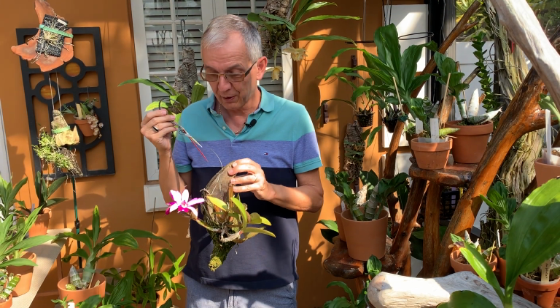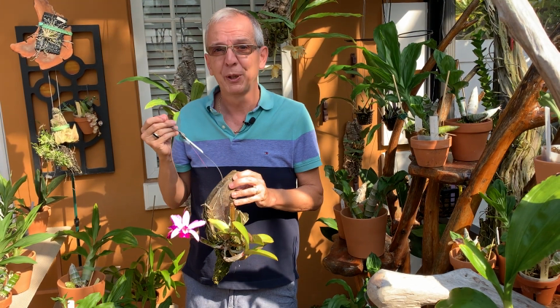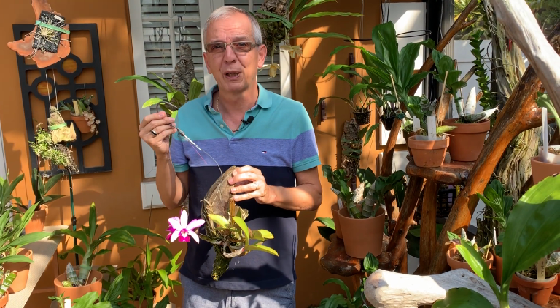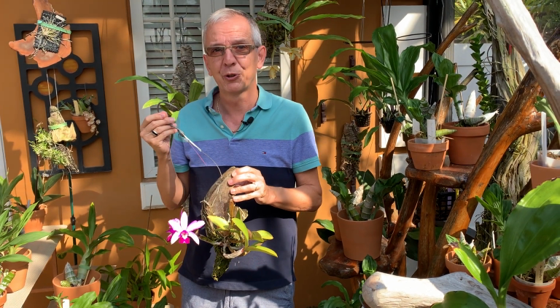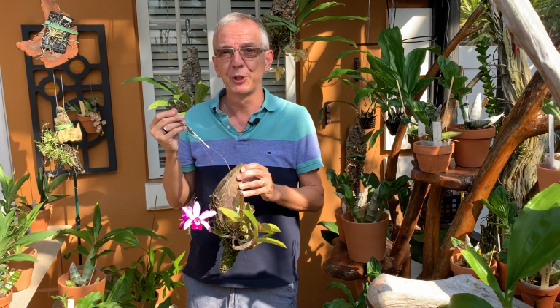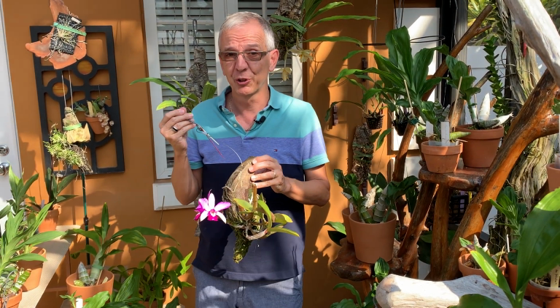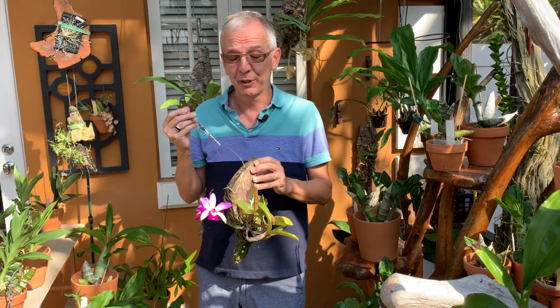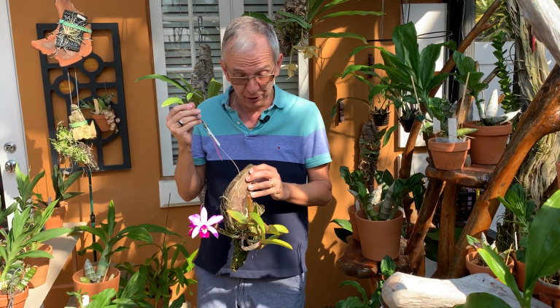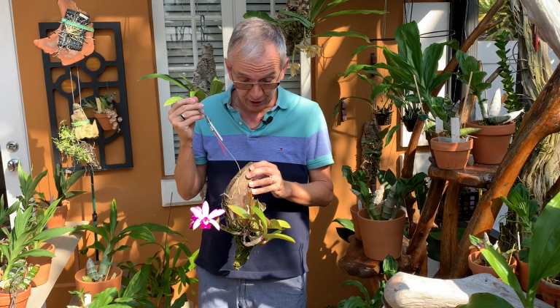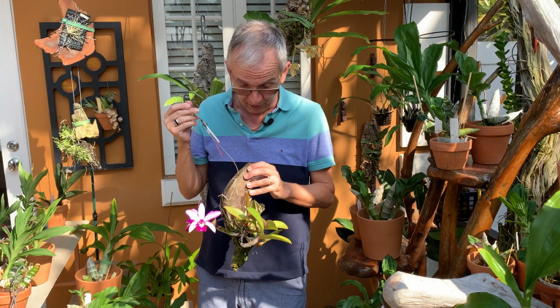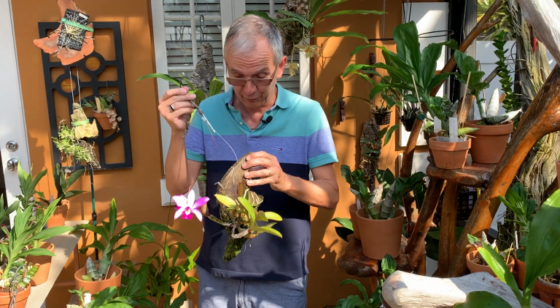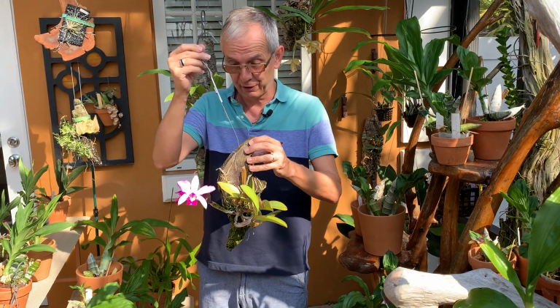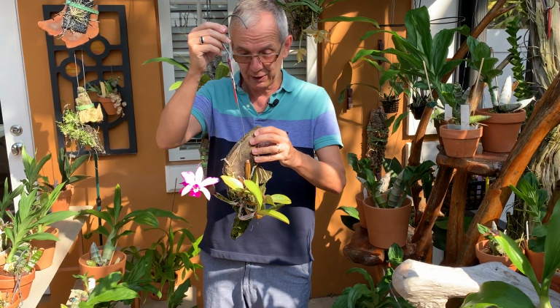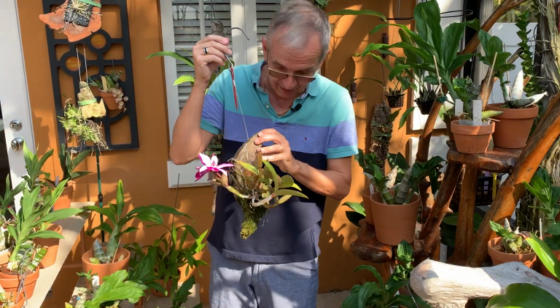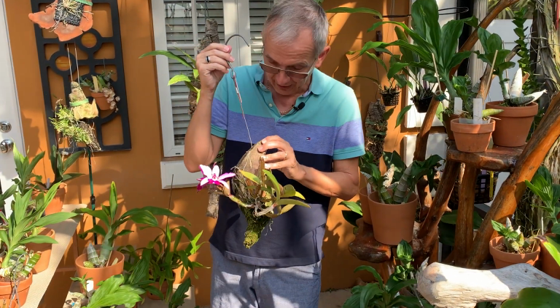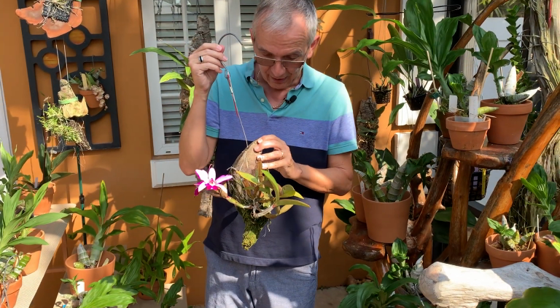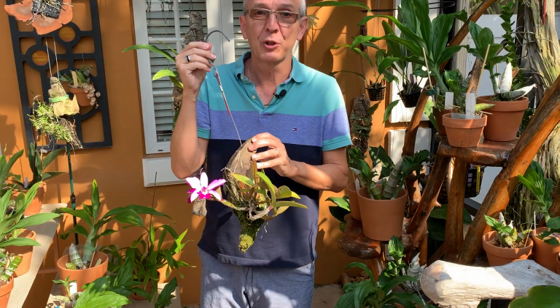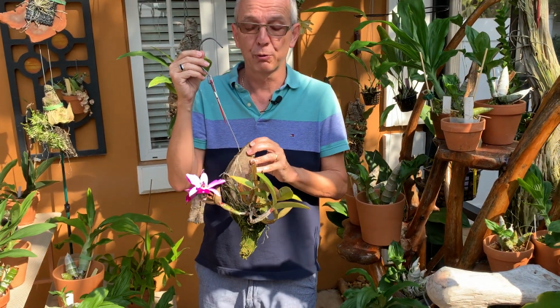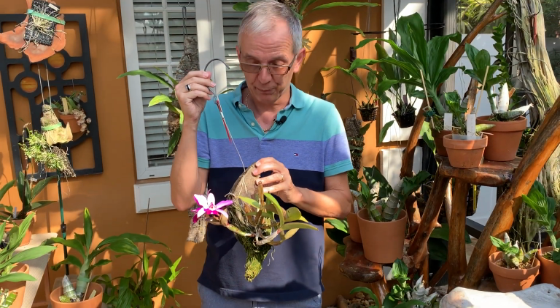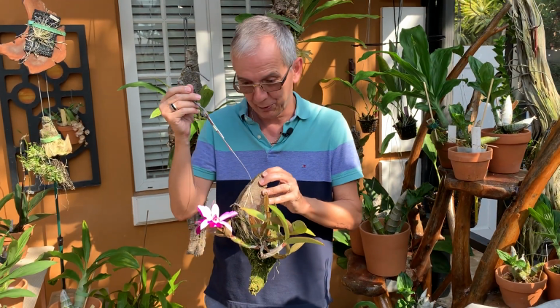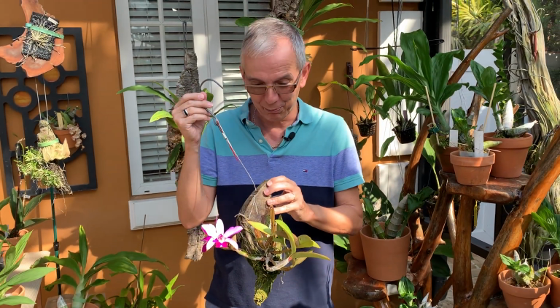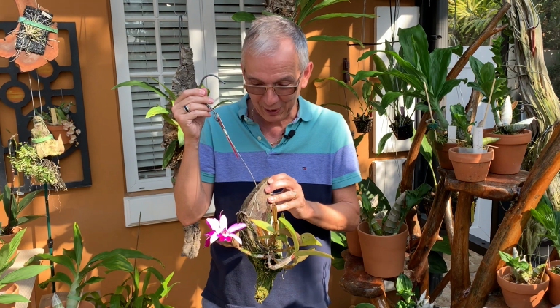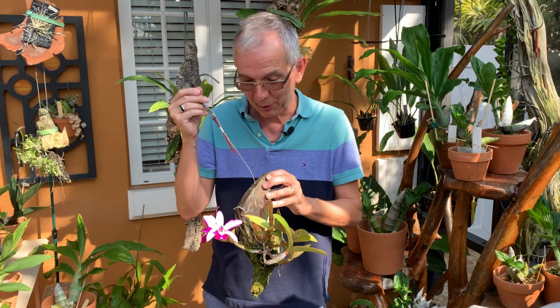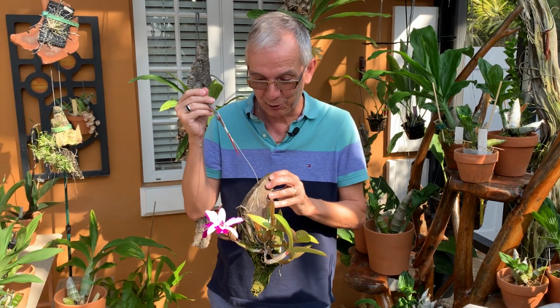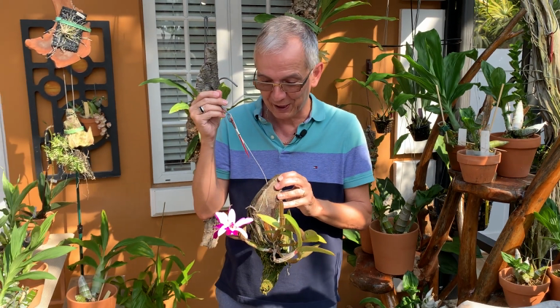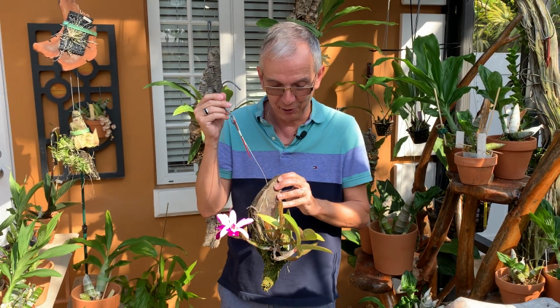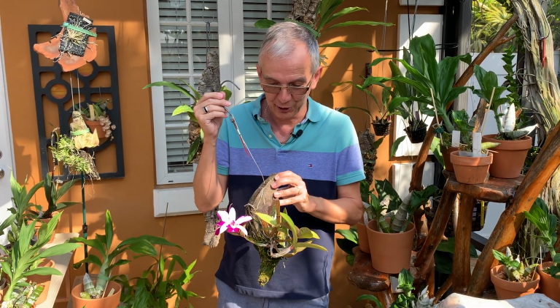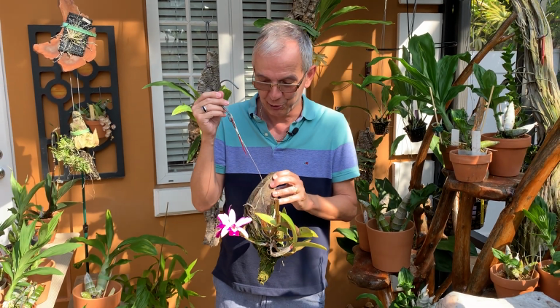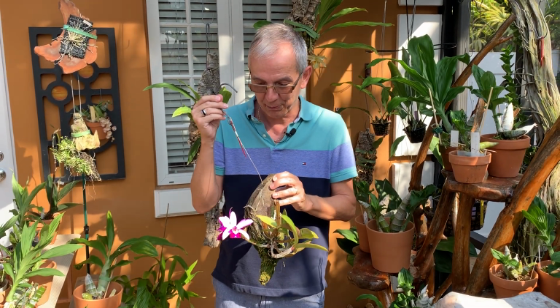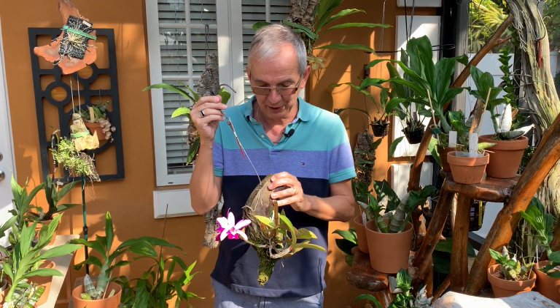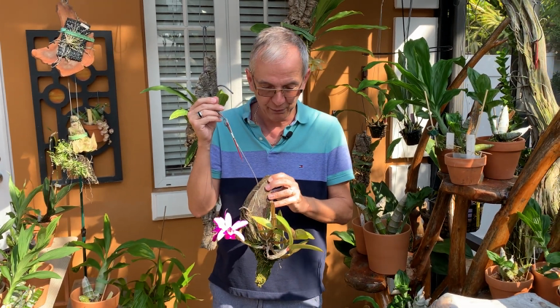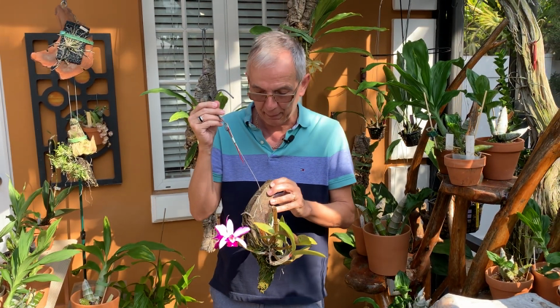Unlike many bifoliate species, this one doesn't need any rest — it grows constantly. Ever since I've been mounting it, it never stops growing. It only bloomed now, but it was a division so I guess it needed to adjust to its new environment, and it's been very happy.